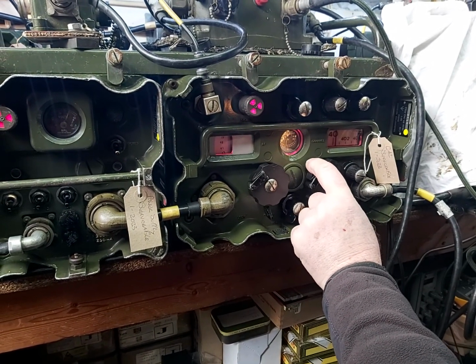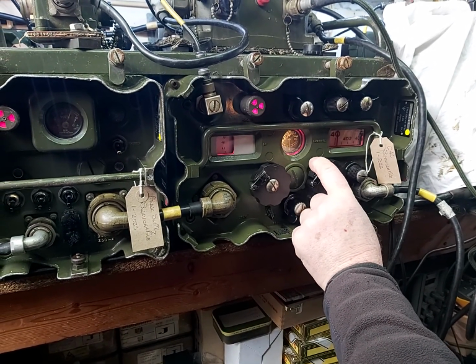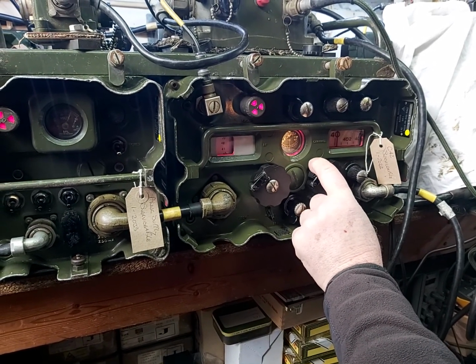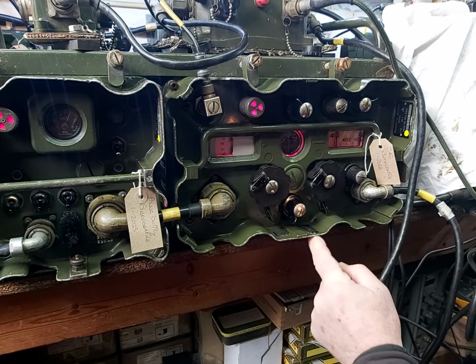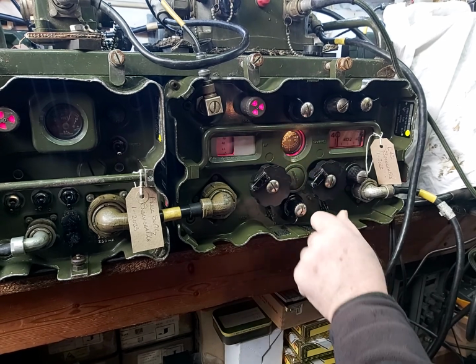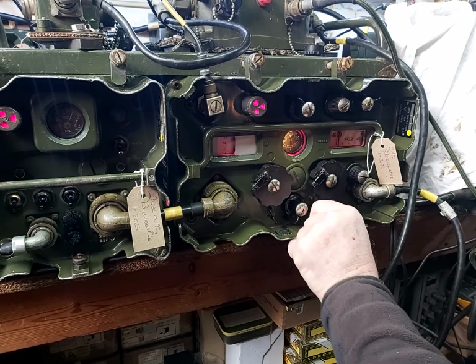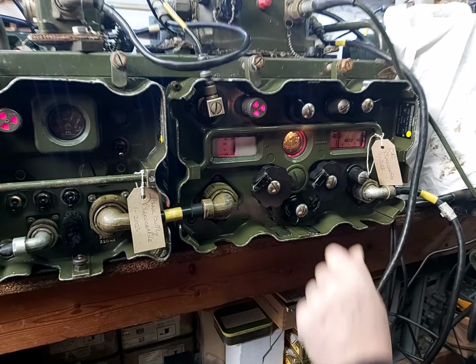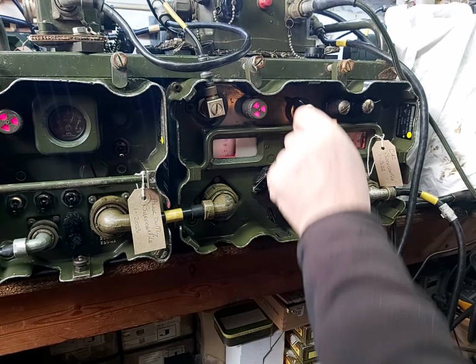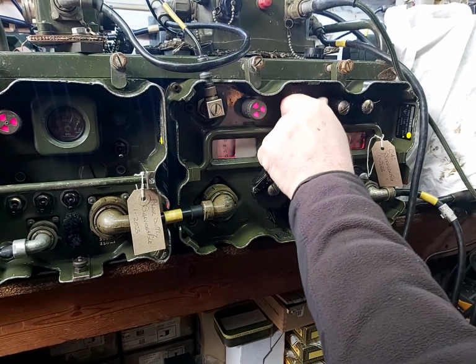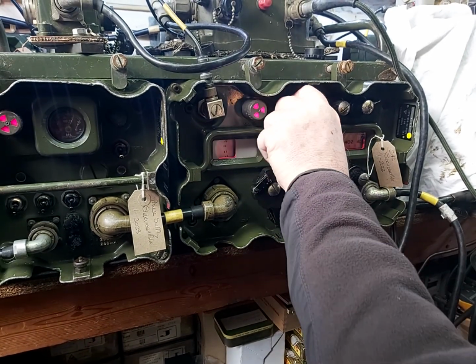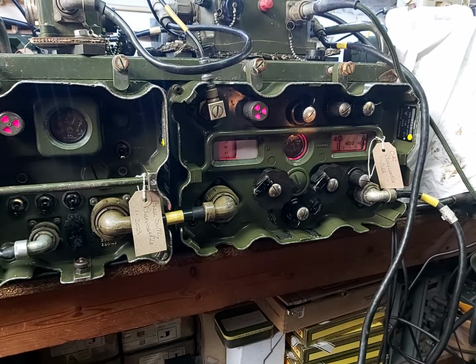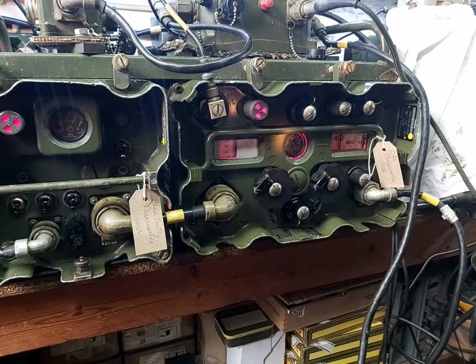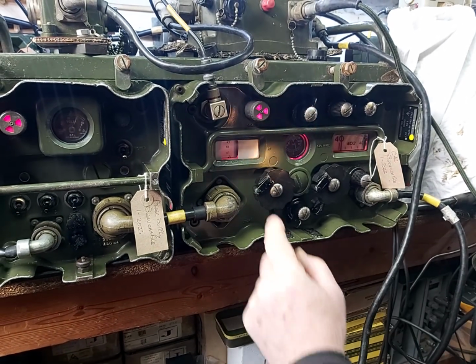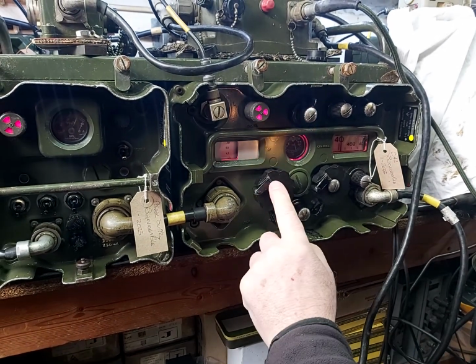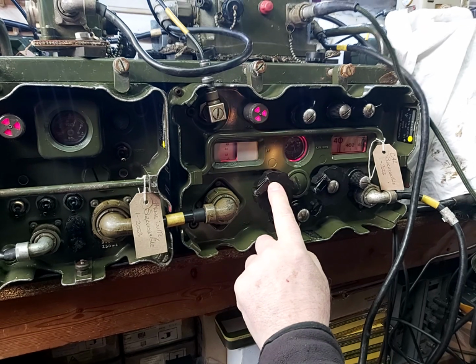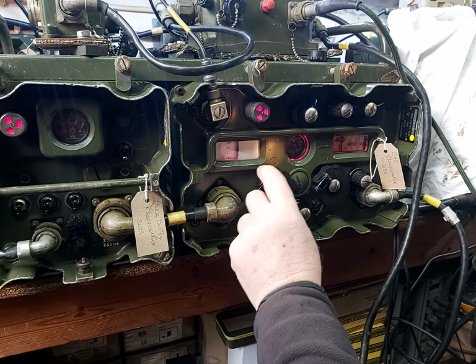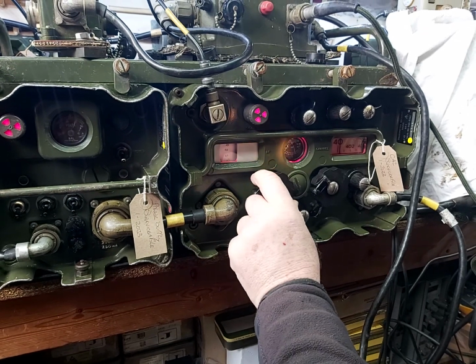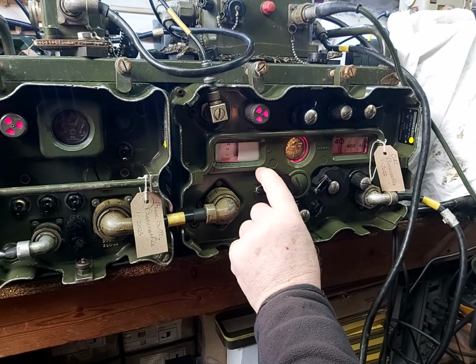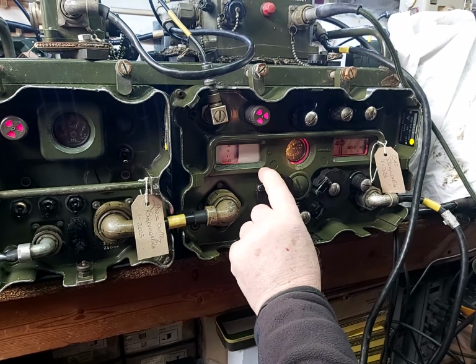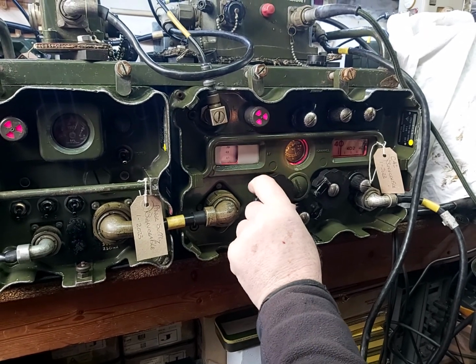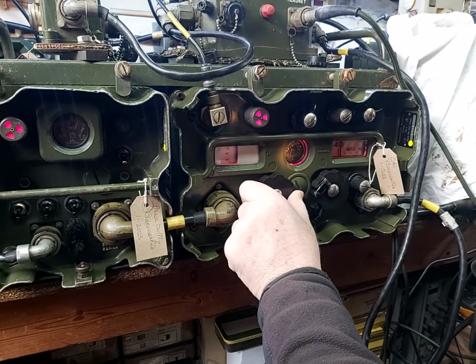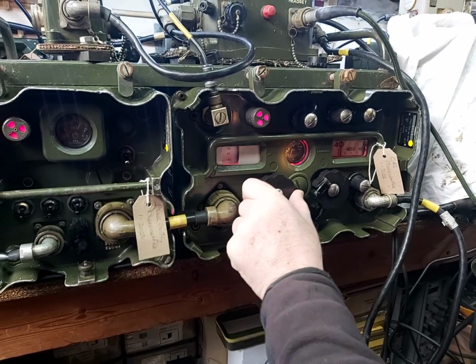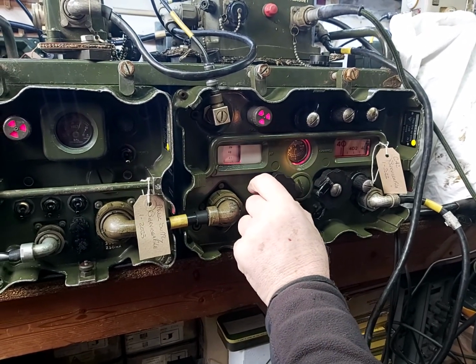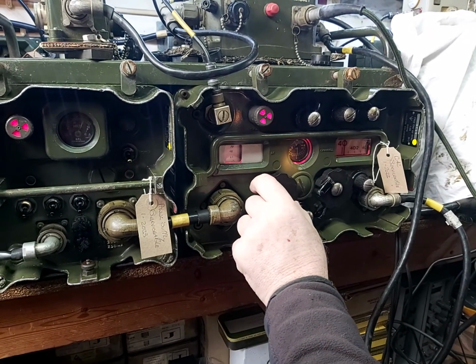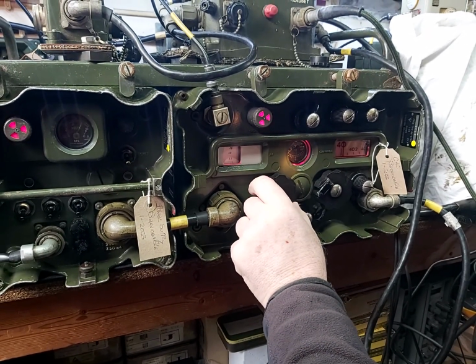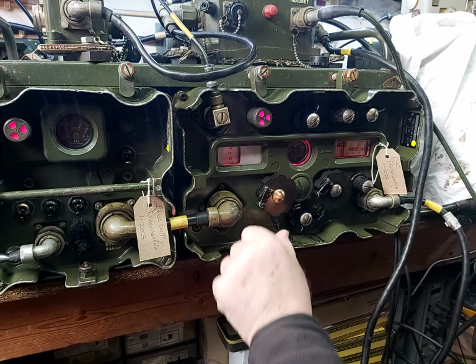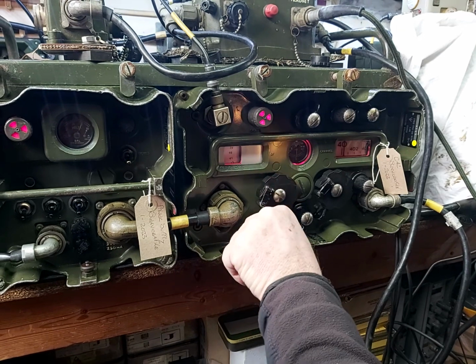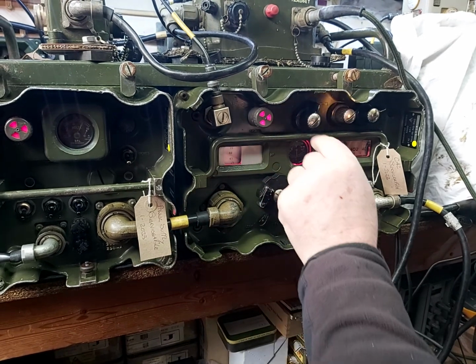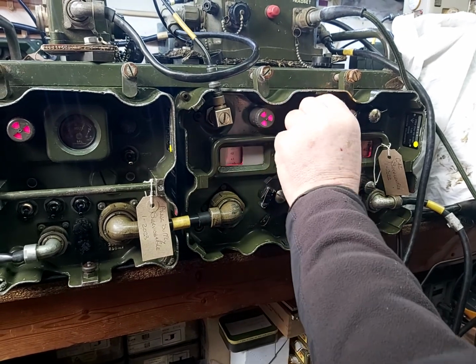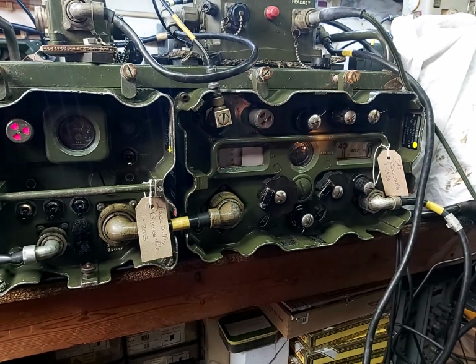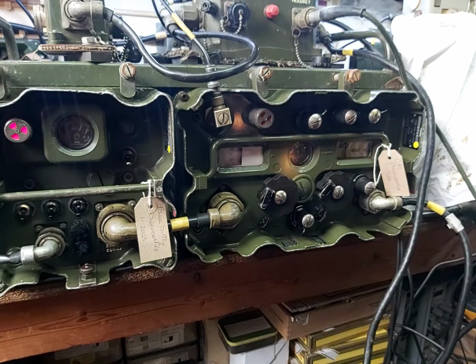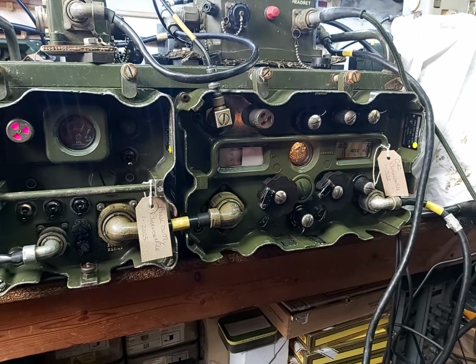Put it to zero and lock. Then come up to tune and do the same with the second control, turning it to the right, to the left, then turning it to zero, lock, and put the set to operate.